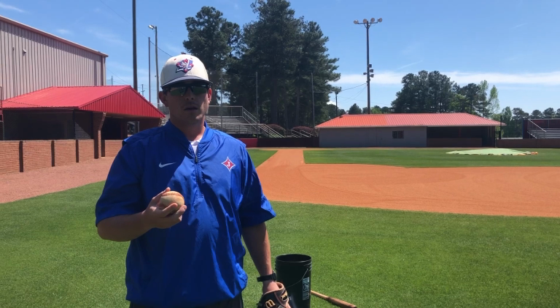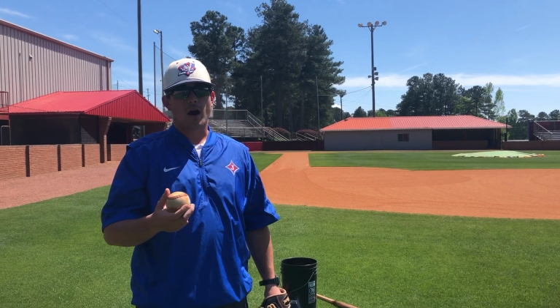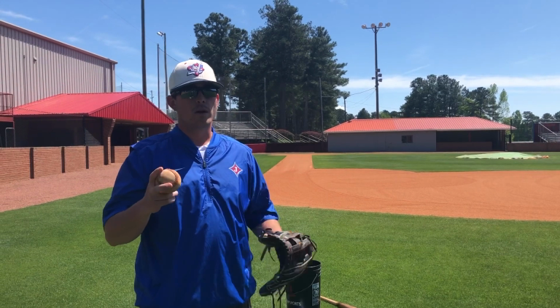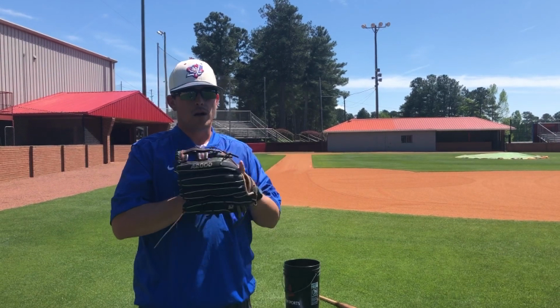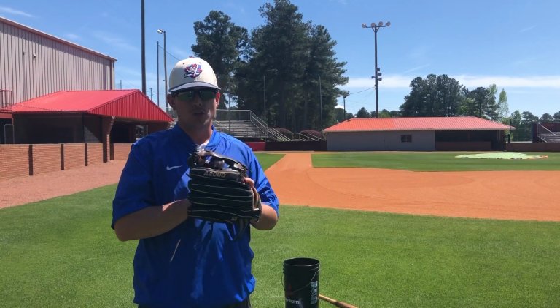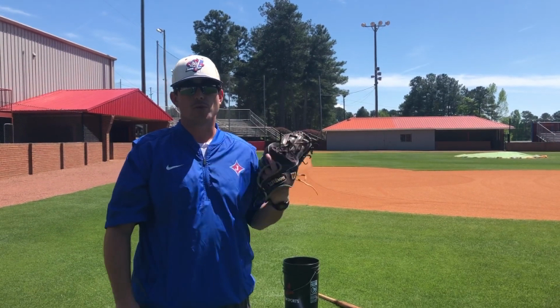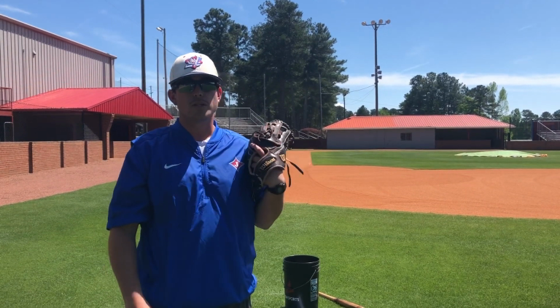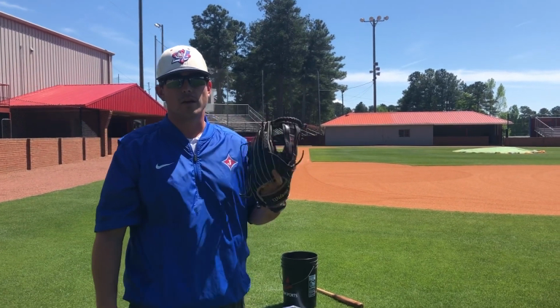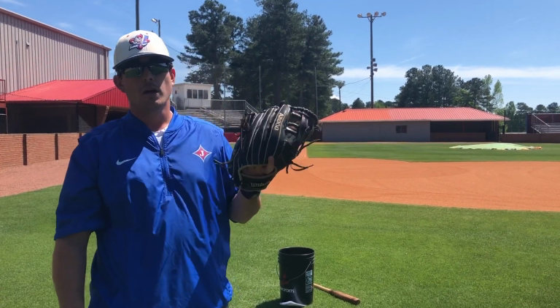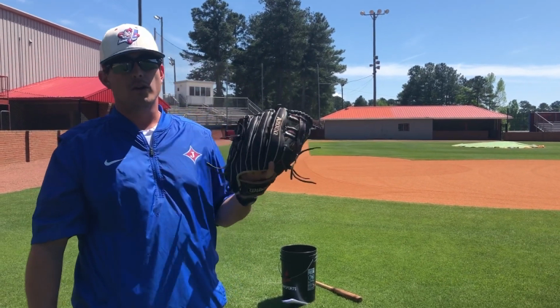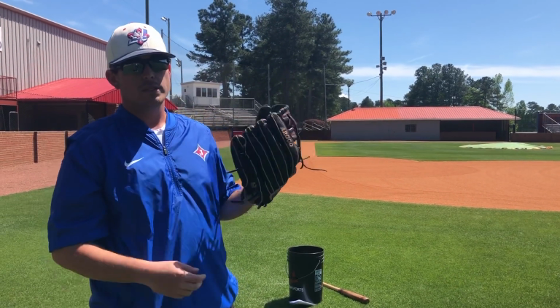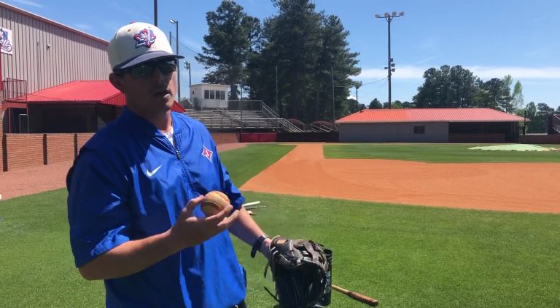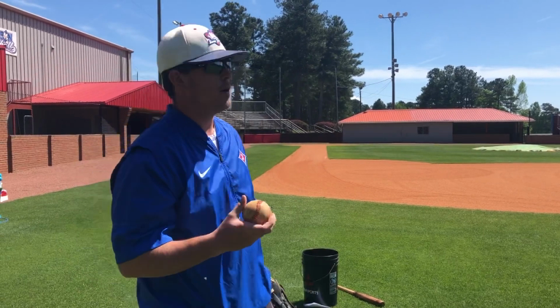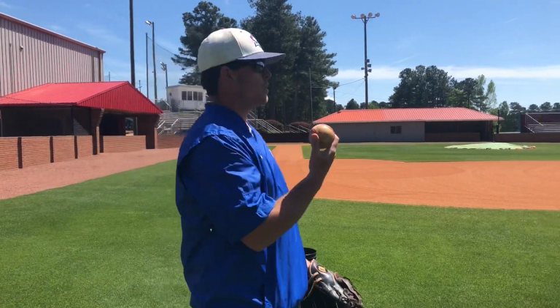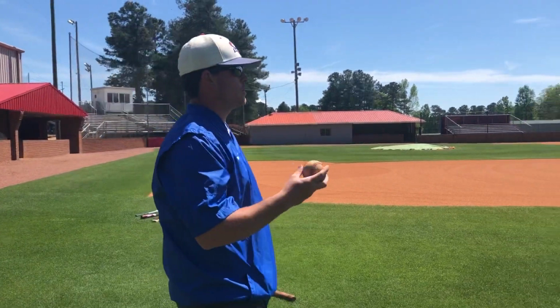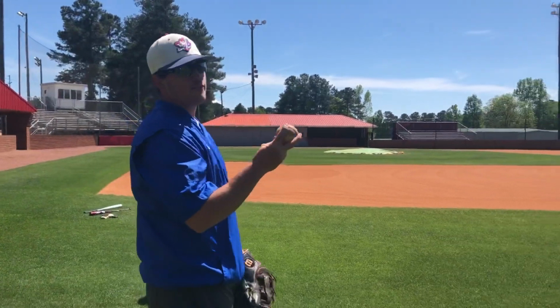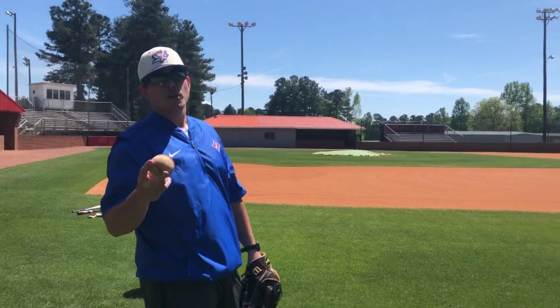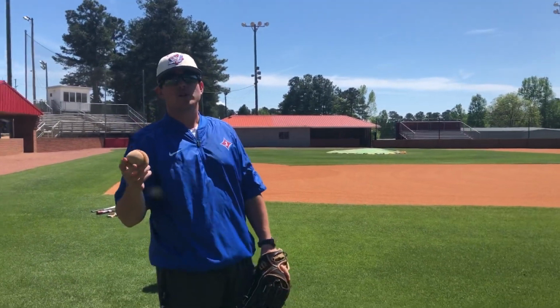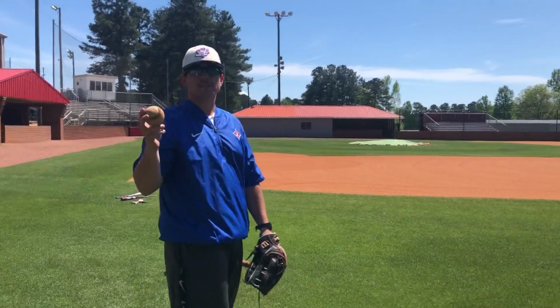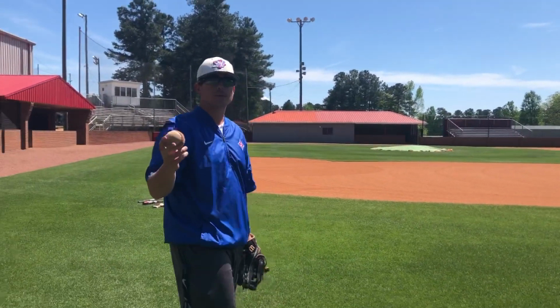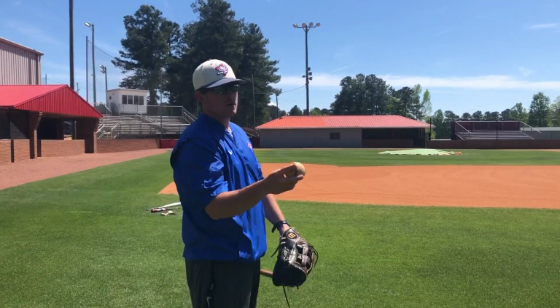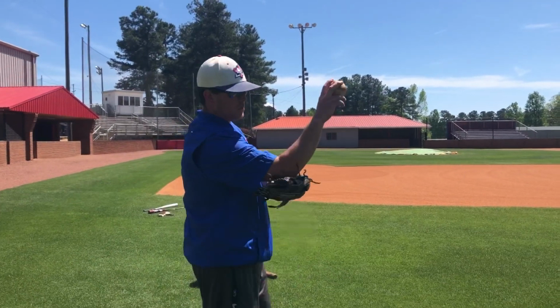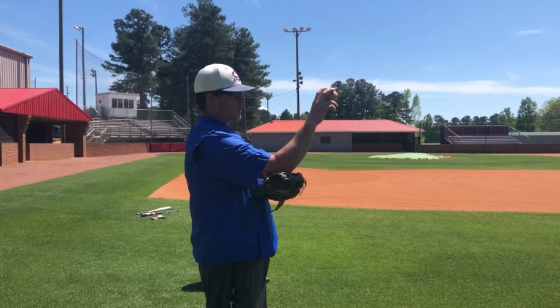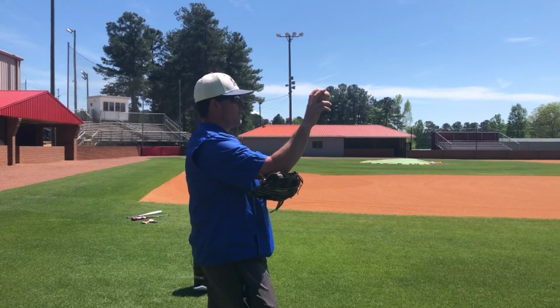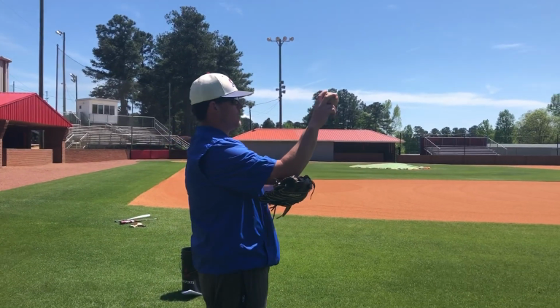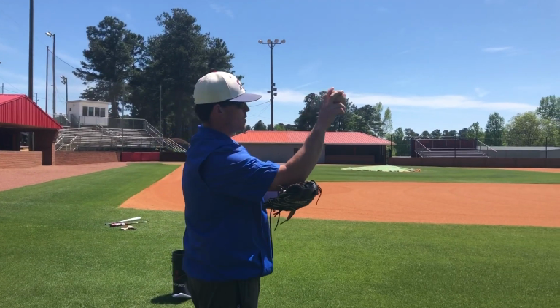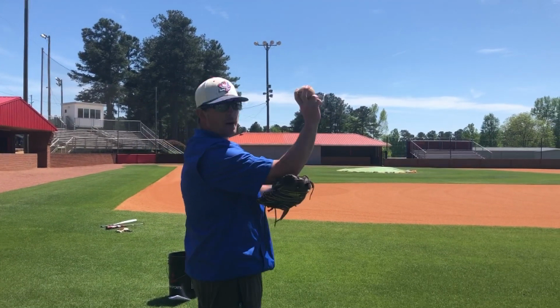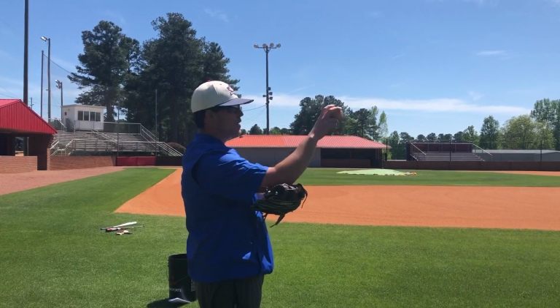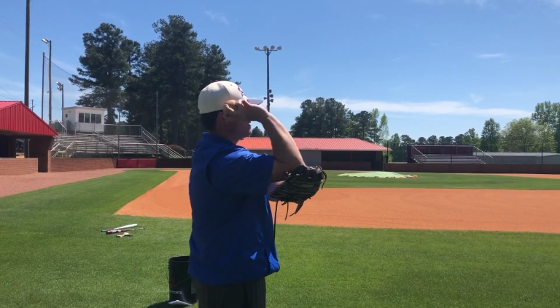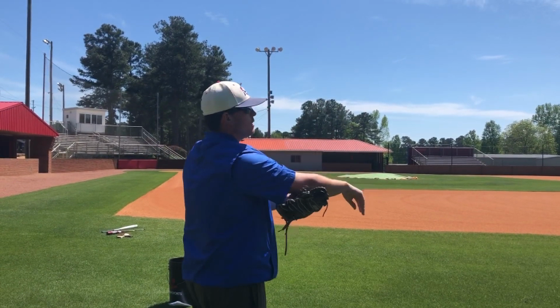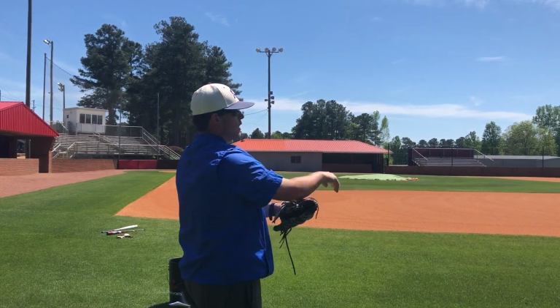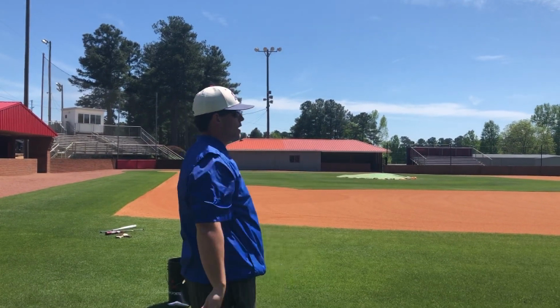All right y'all, we're gonna do your throwing routine for this season, so here we go. The first one is called wrist snaps. You can put your glove right here and you're just gonna pop your wrist like that.